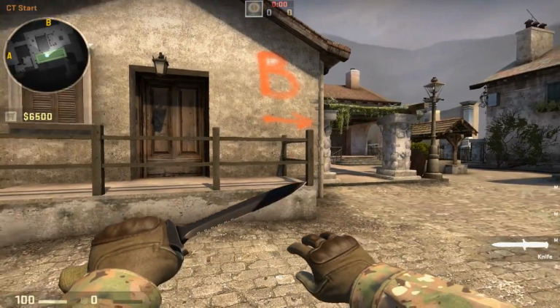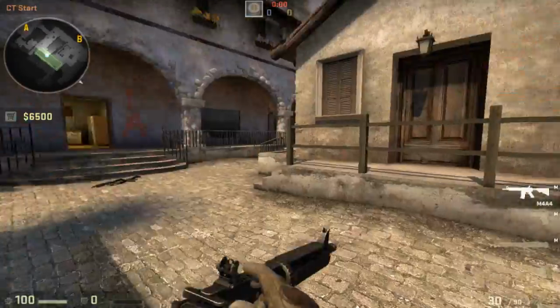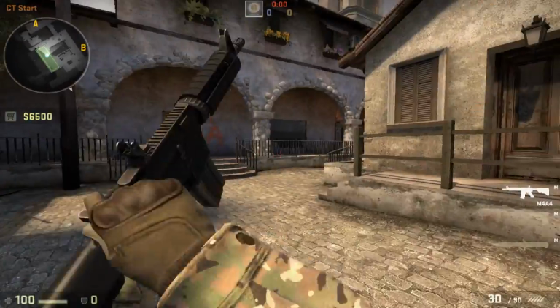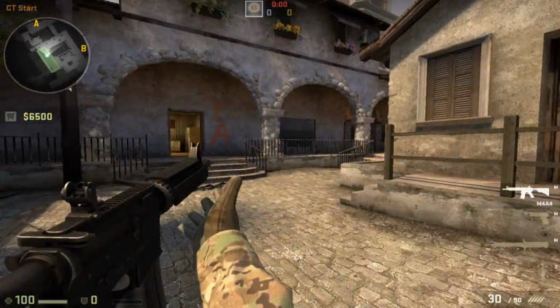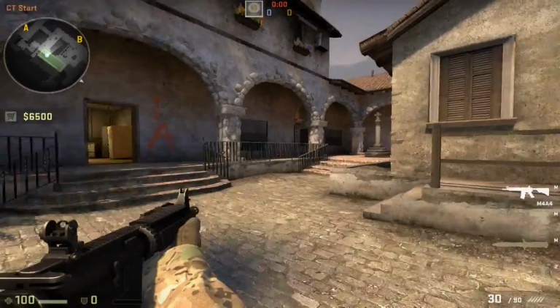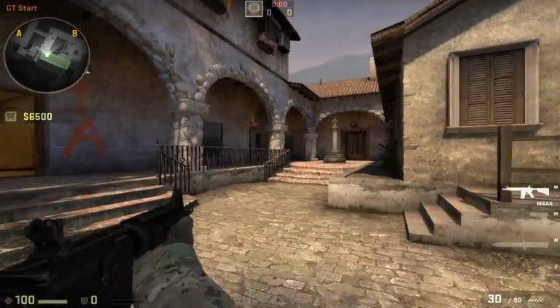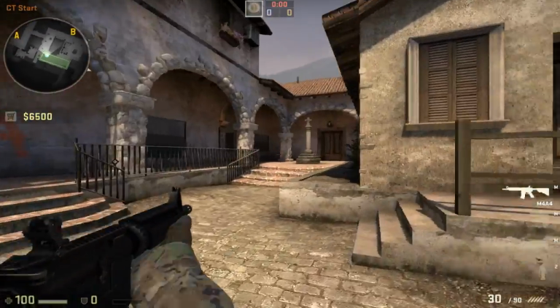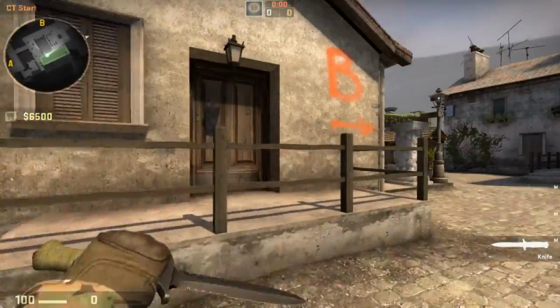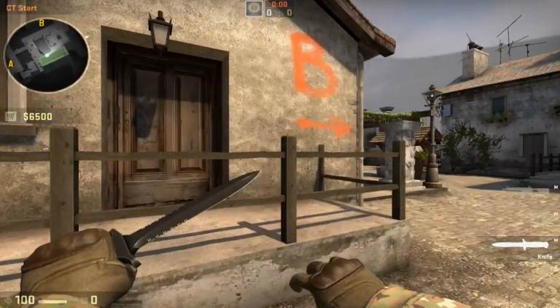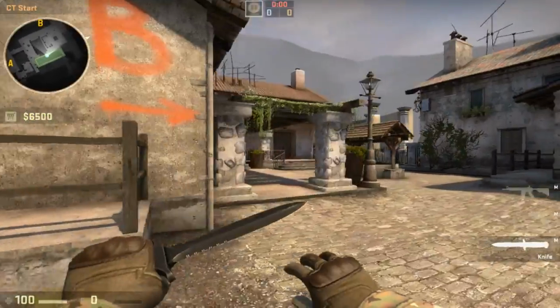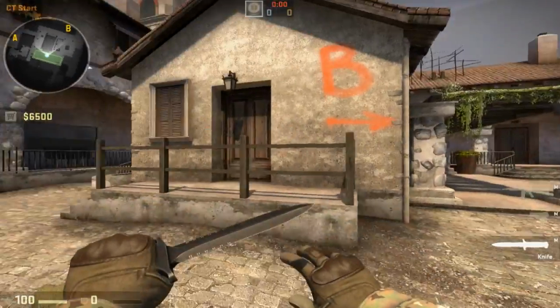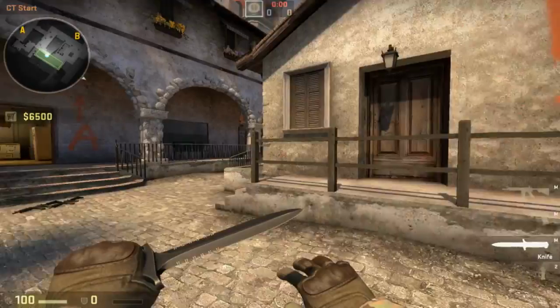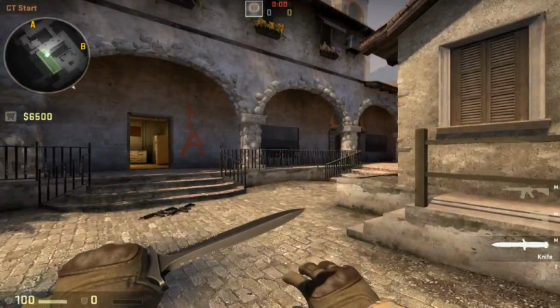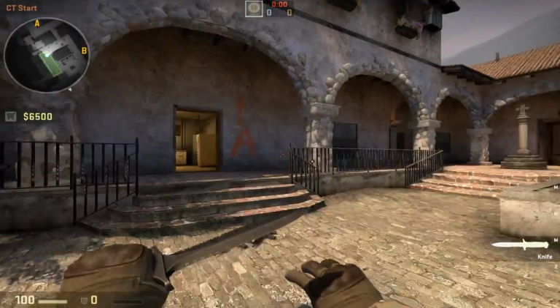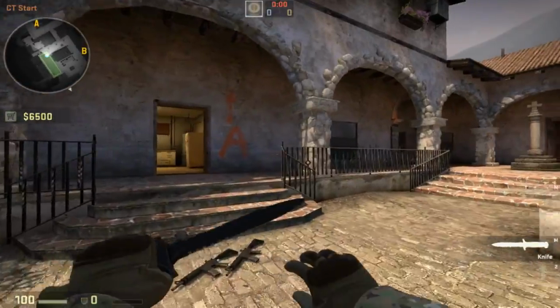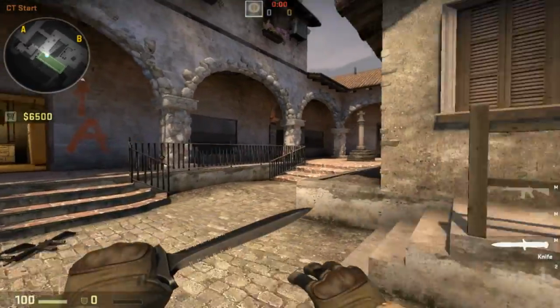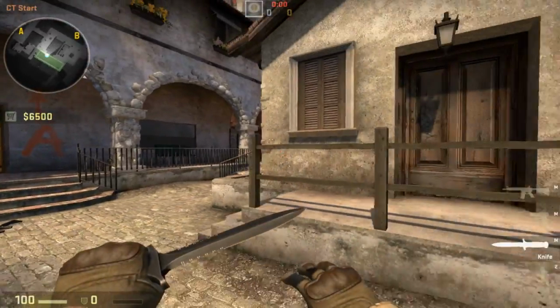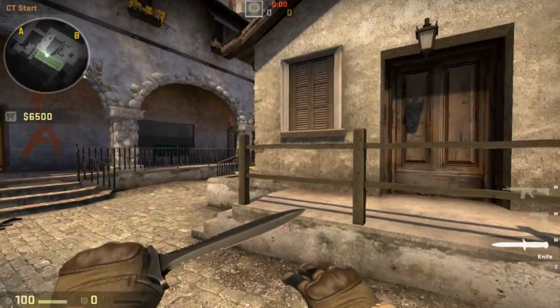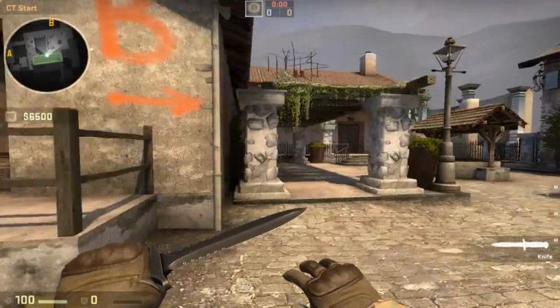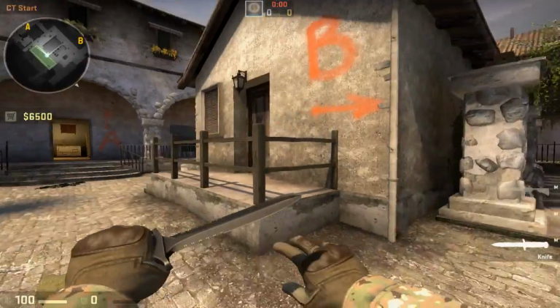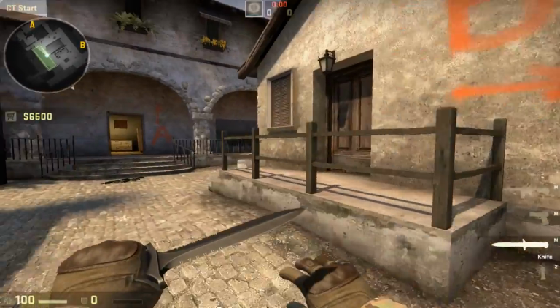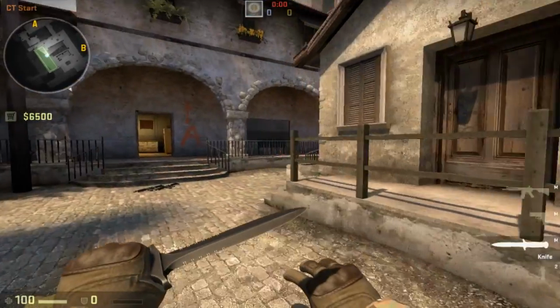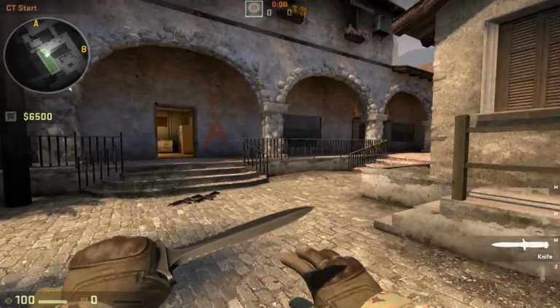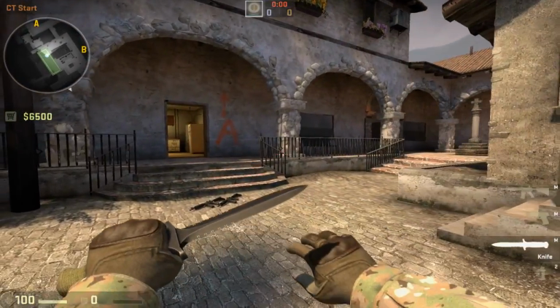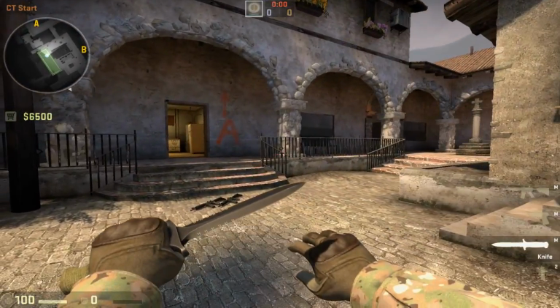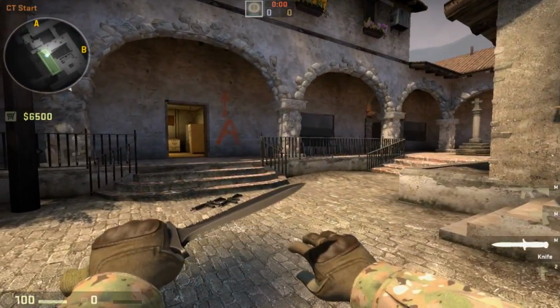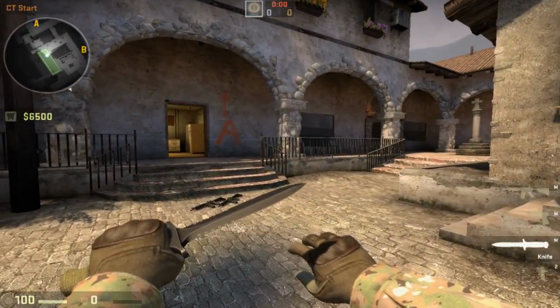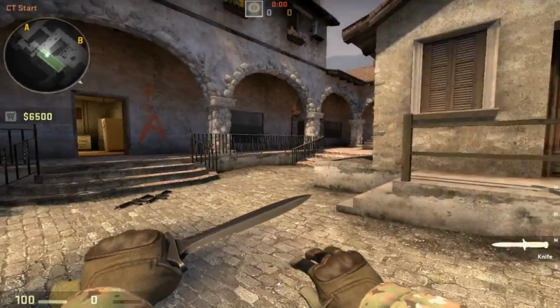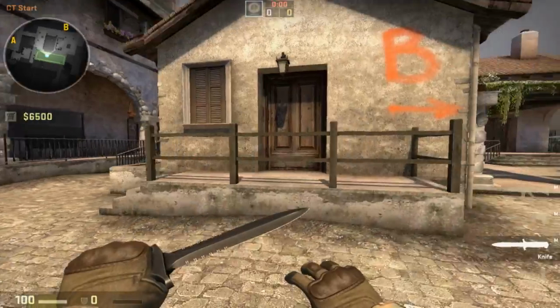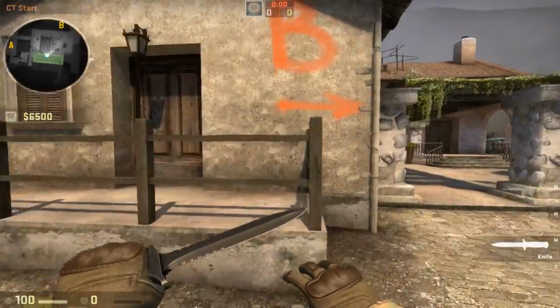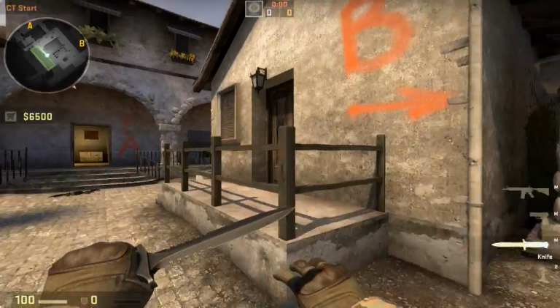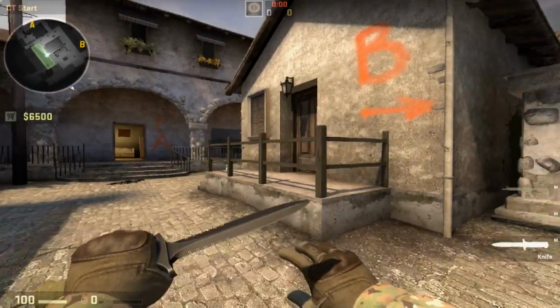So if I press F6 while I'm on CT, it'll buy a FAMAS. But if I'm on Terrorist, it'll buy a Galil. So you can use it in clever ways like that to save on keys if you want to.